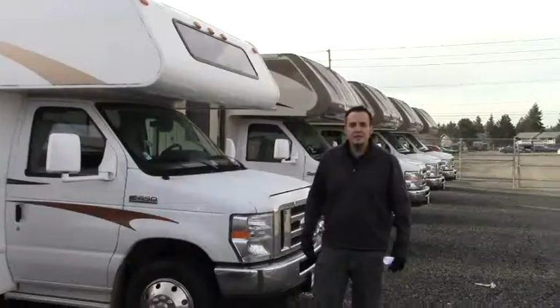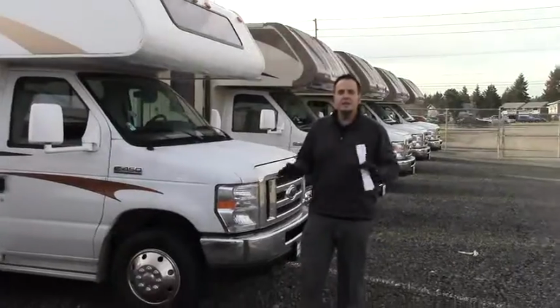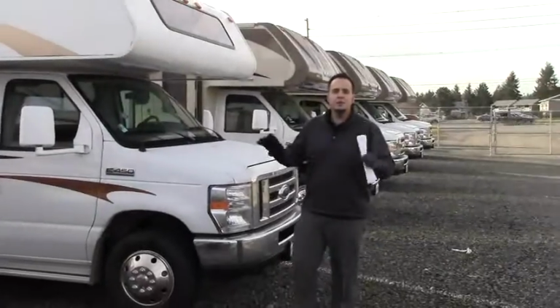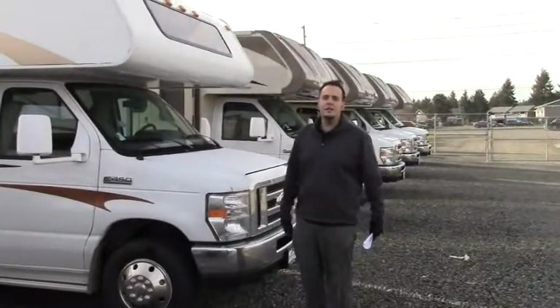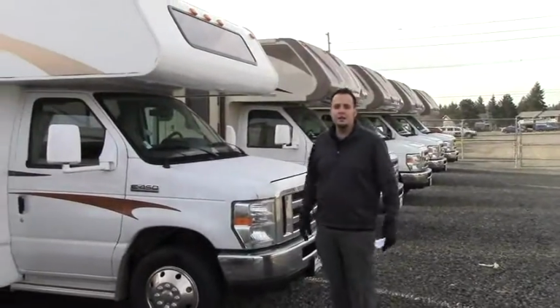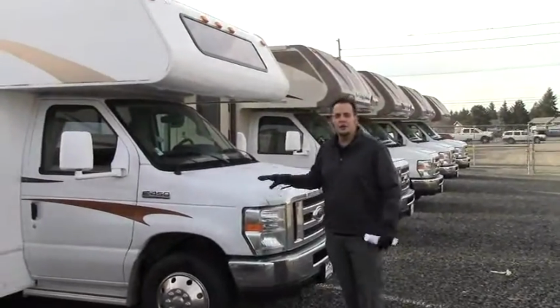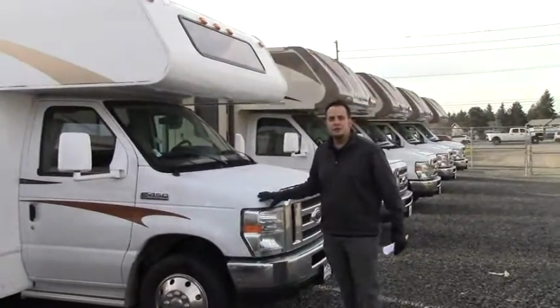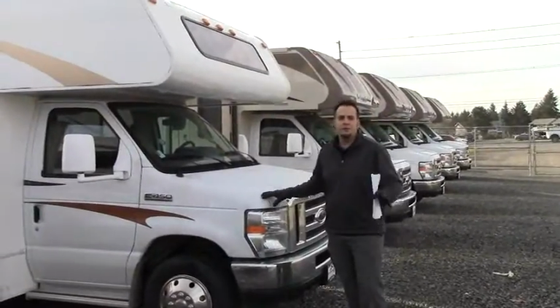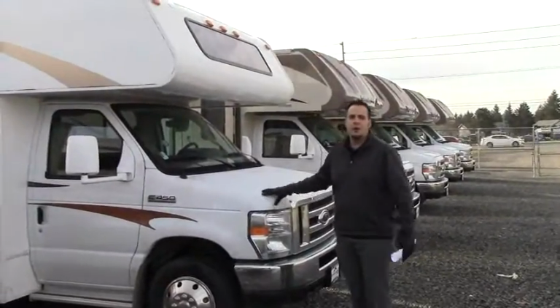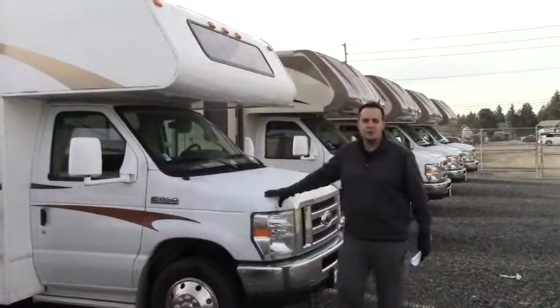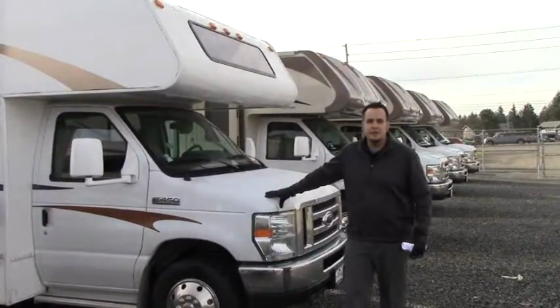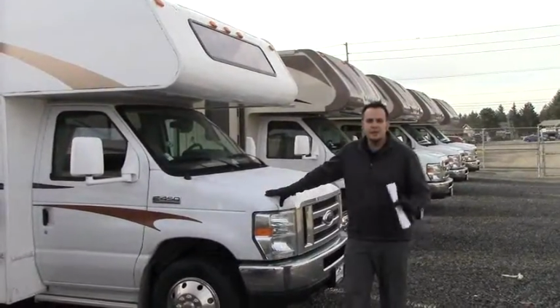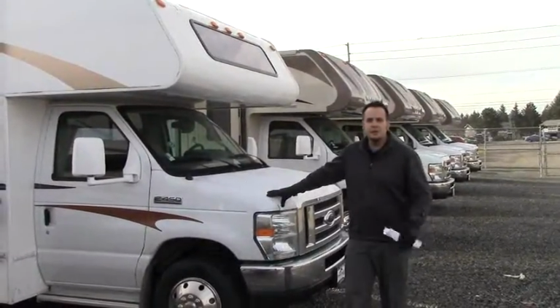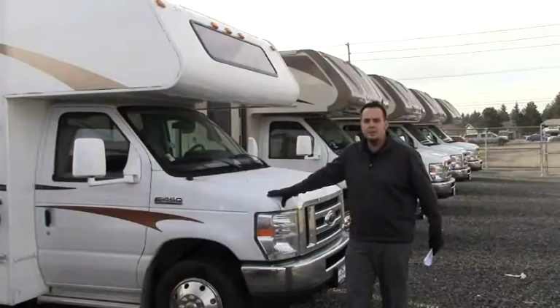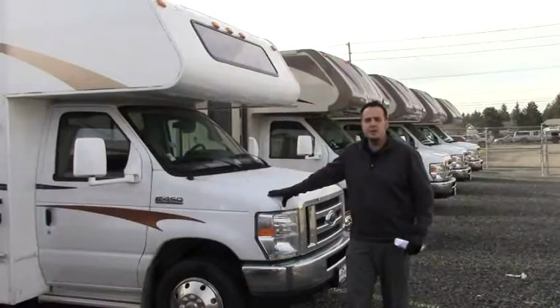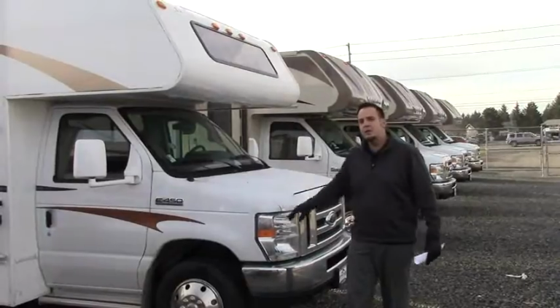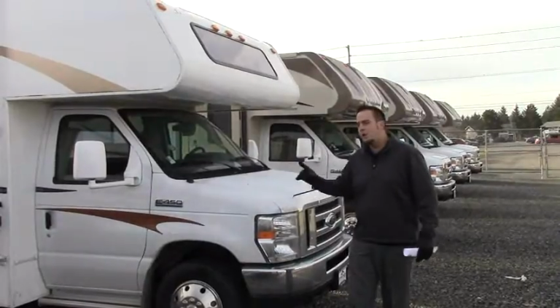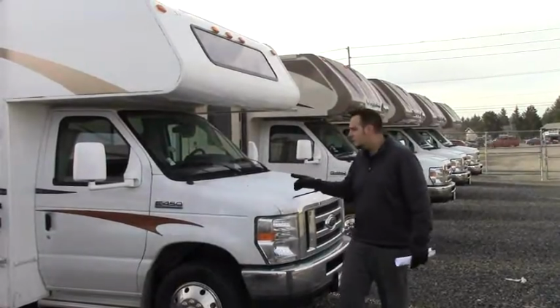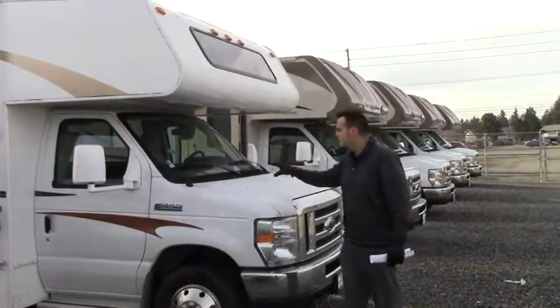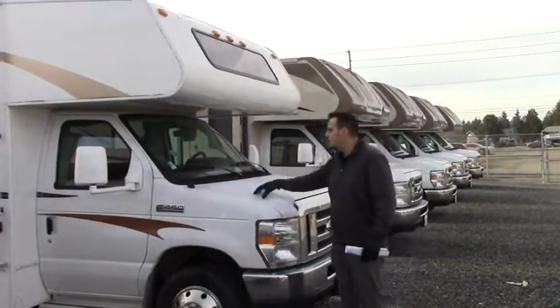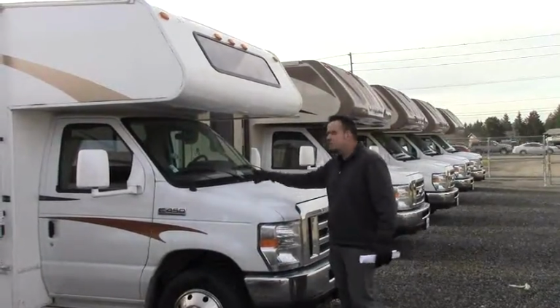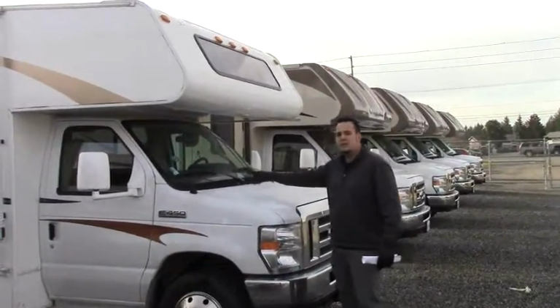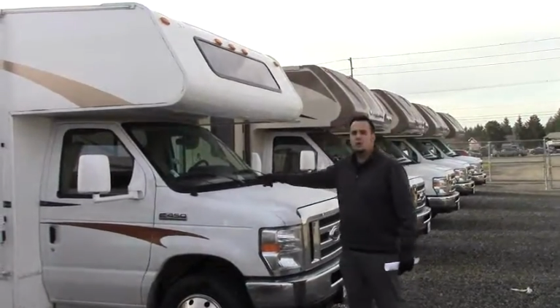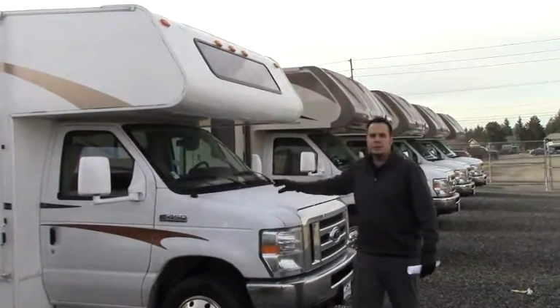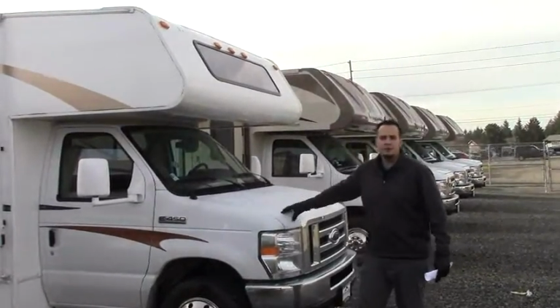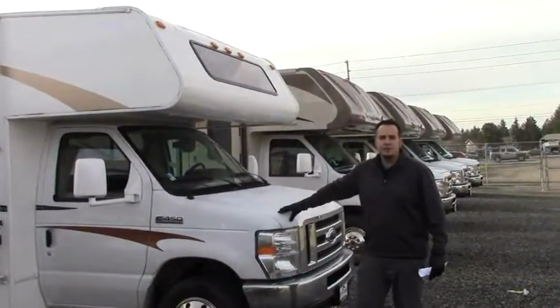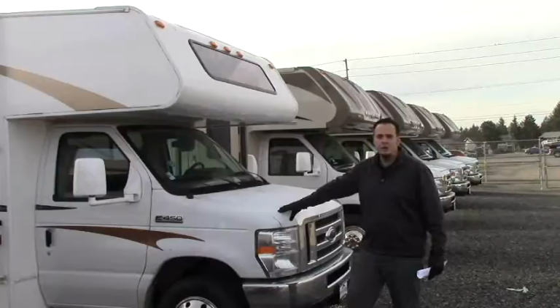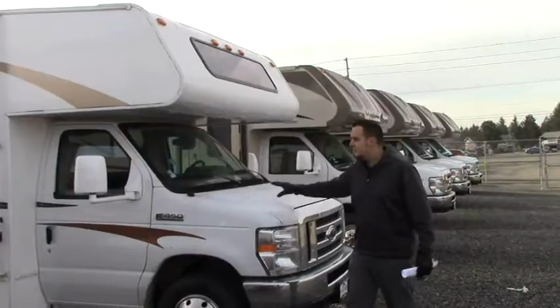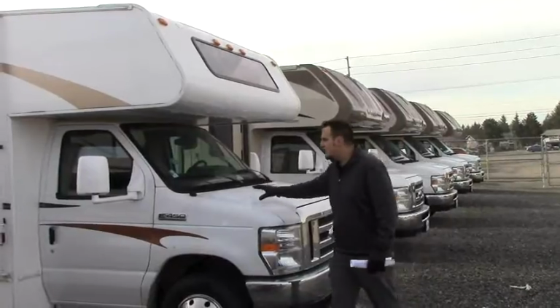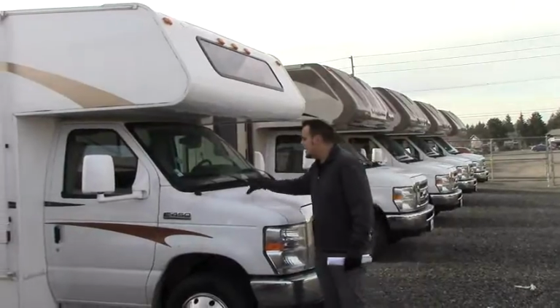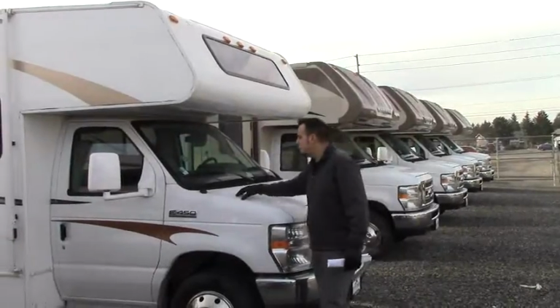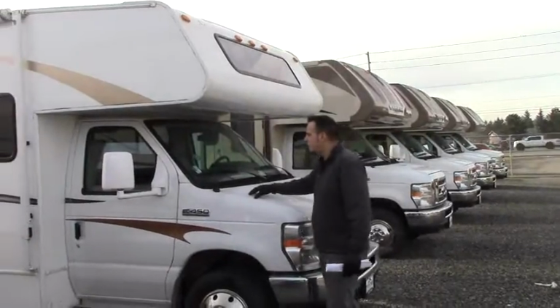Hi guys, it's a great day out here at Johnson RV in beautiful Puyallup, Washington. My name is Hugh Gabrielson. I'm going to take you on a quick tour of this 2013 Coachmen Freelander 29QR.